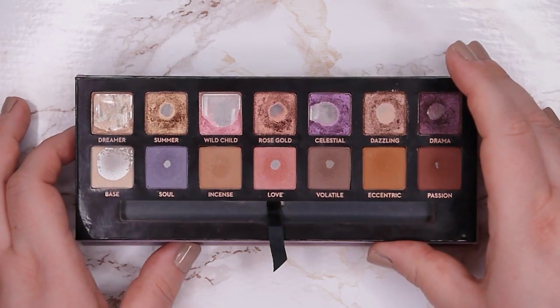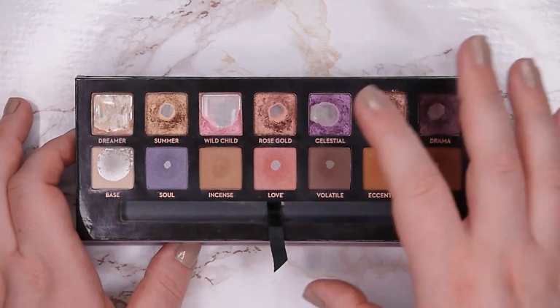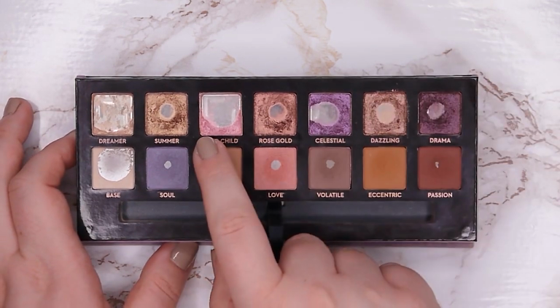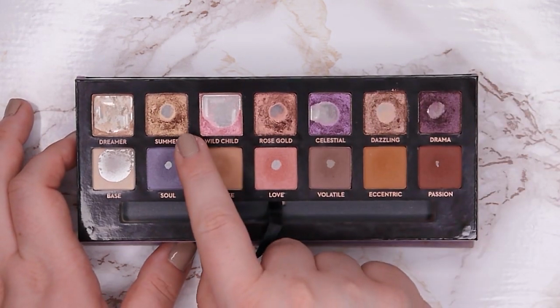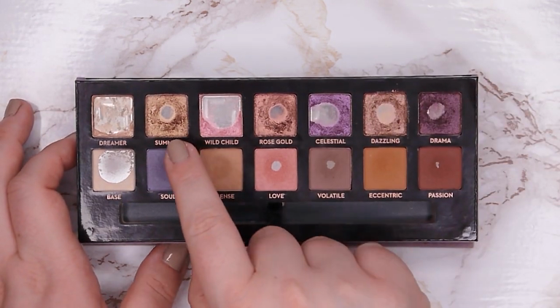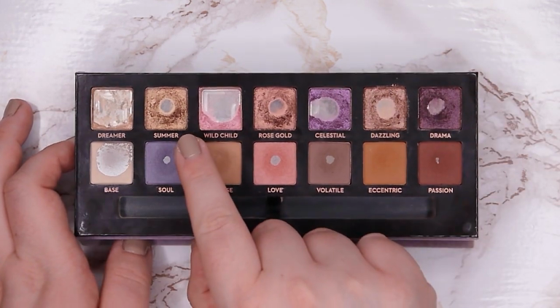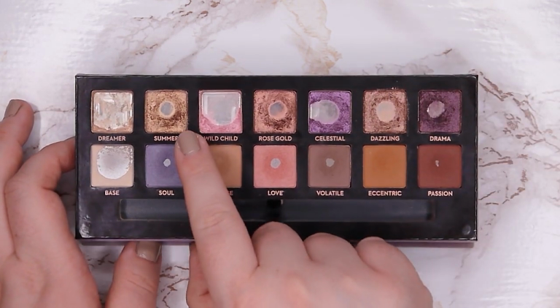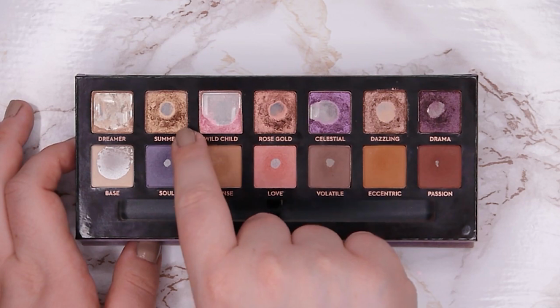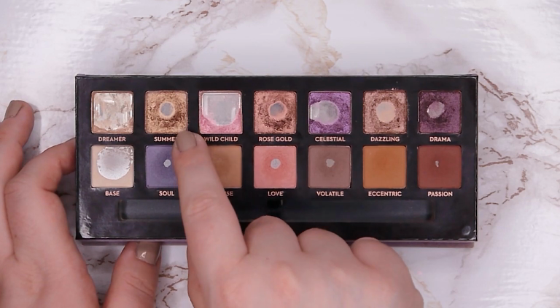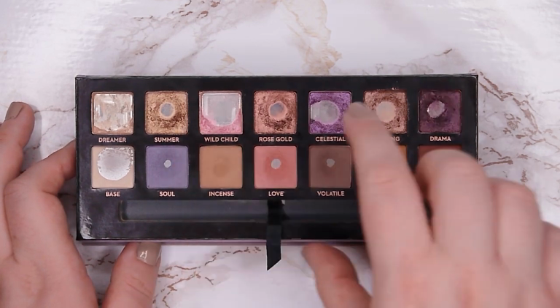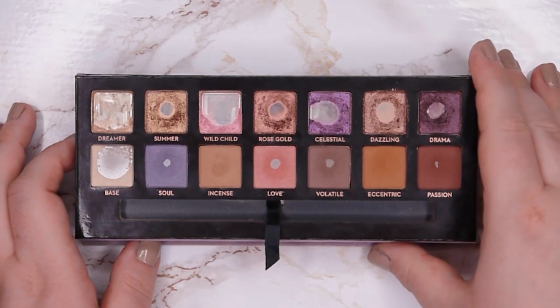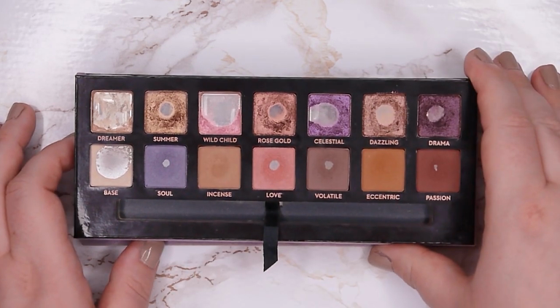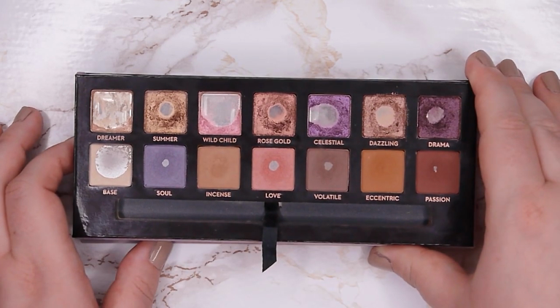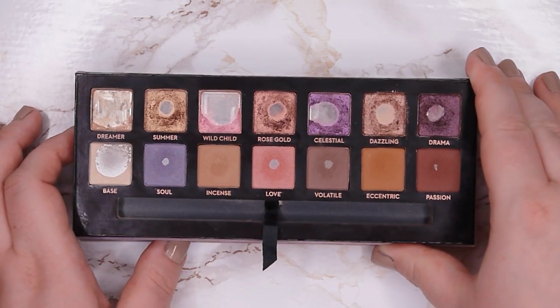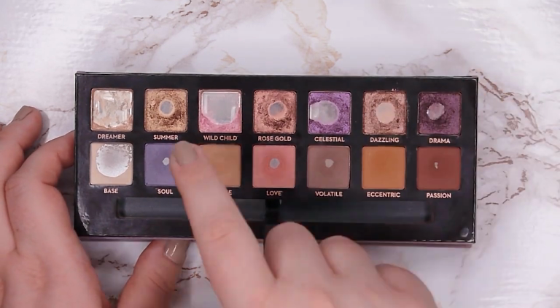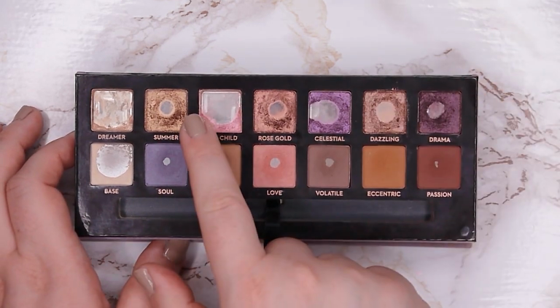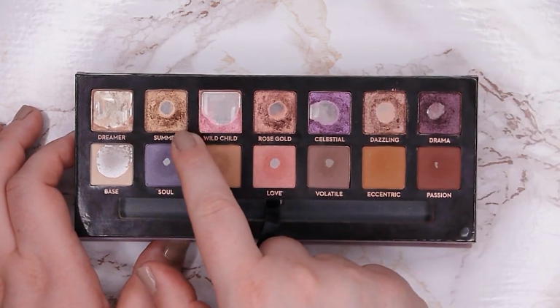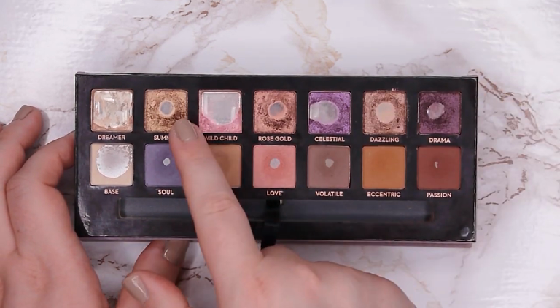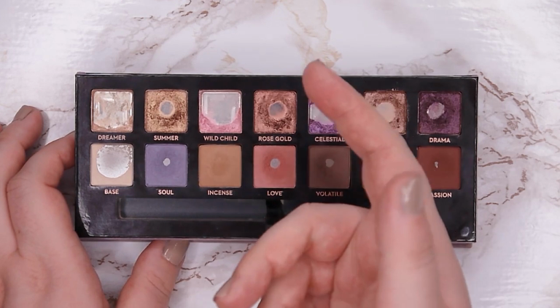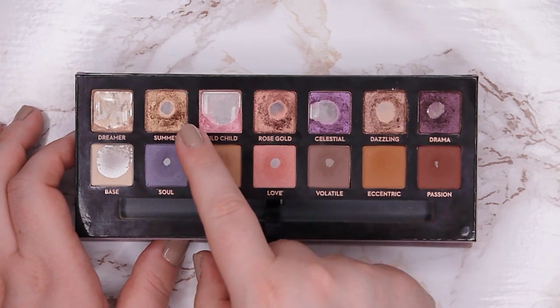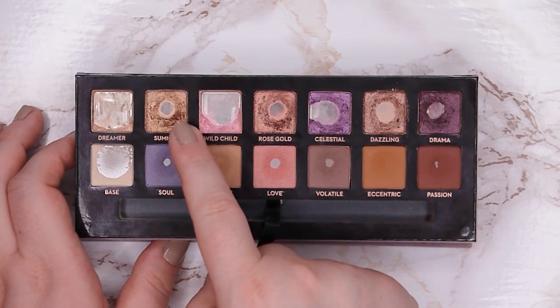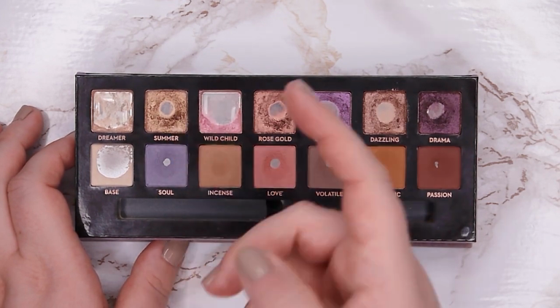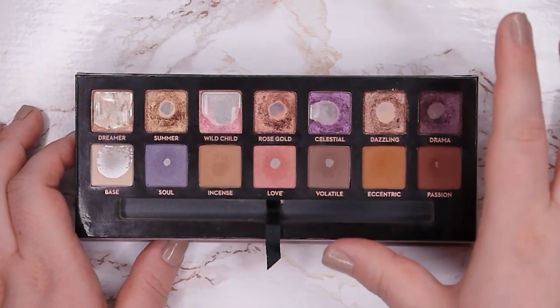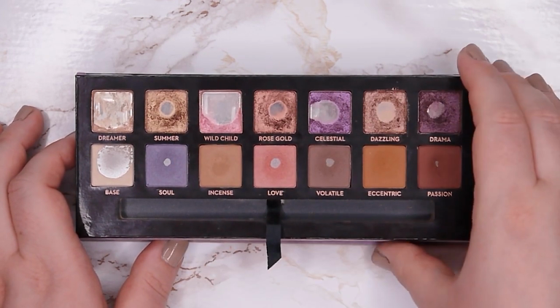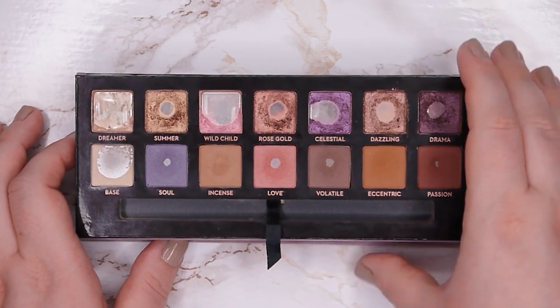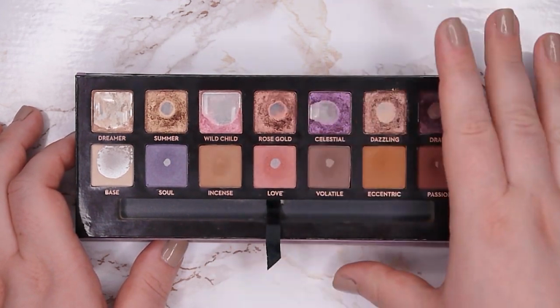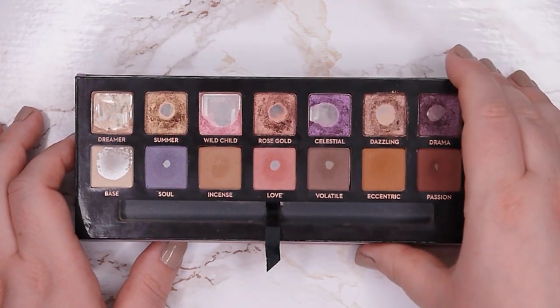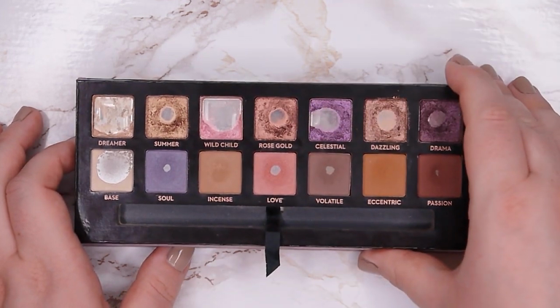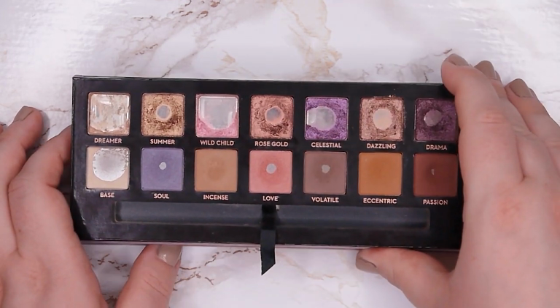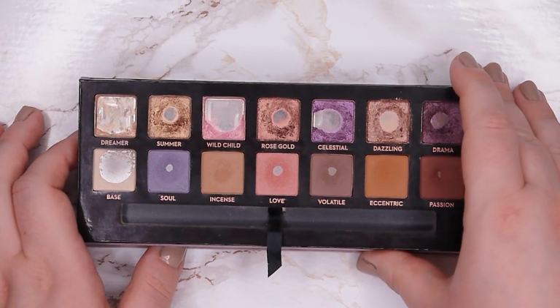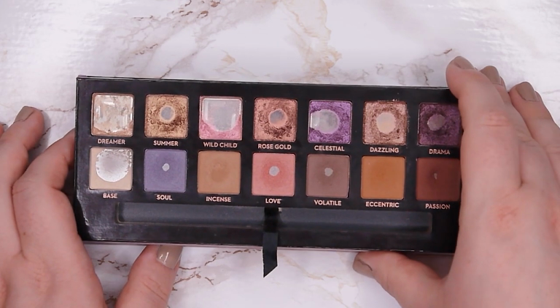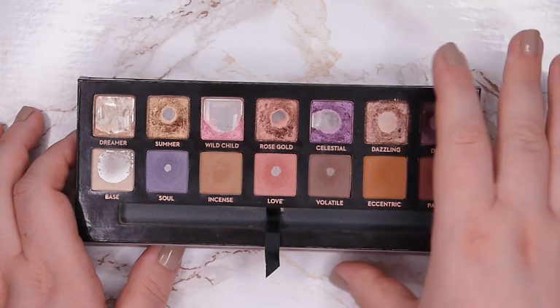The next shade is Summer. It's this beautiful golden shade and I've really enjoyed using it. I've used it a few times in my crease and also on my lower lash line — that's what I like it the most for.